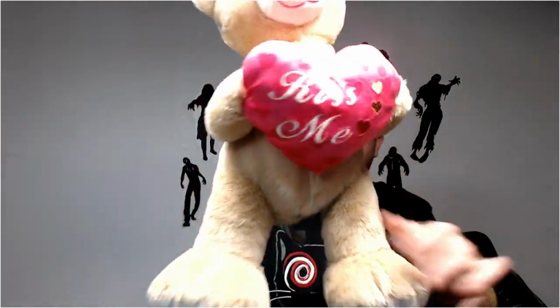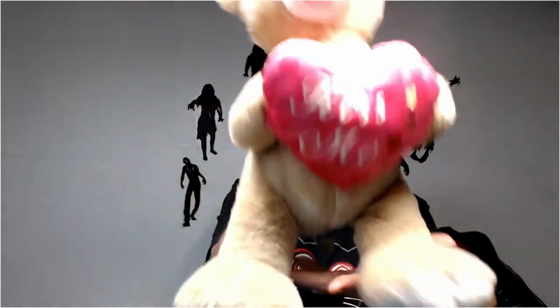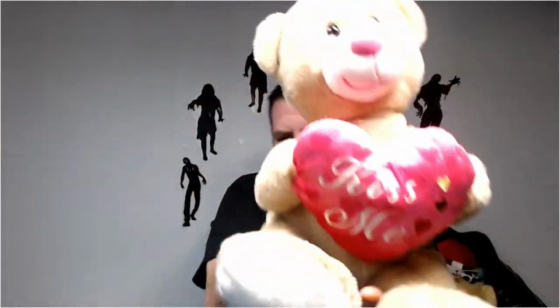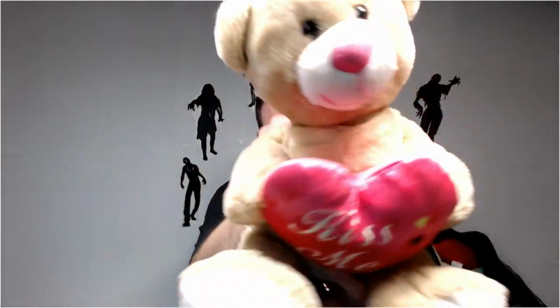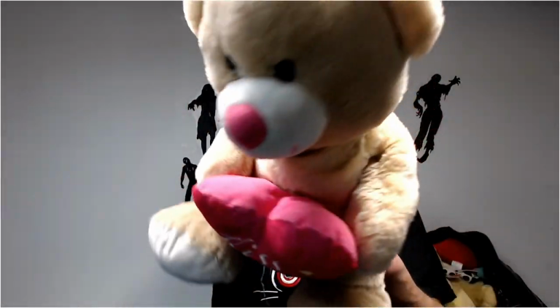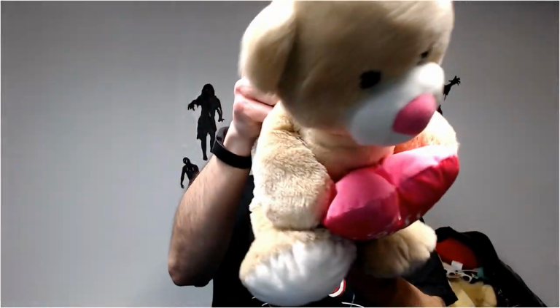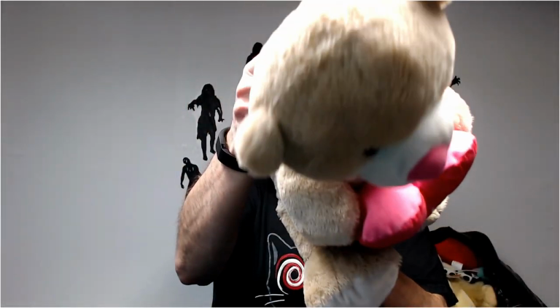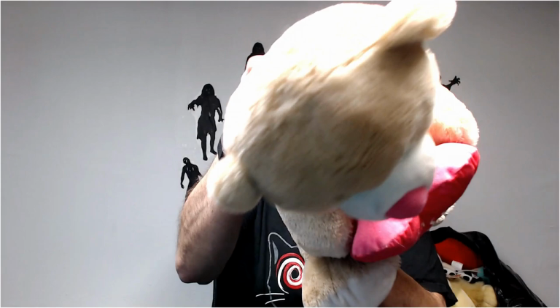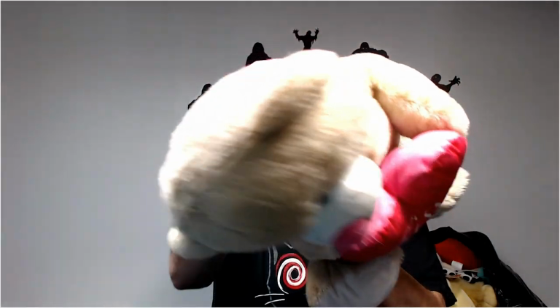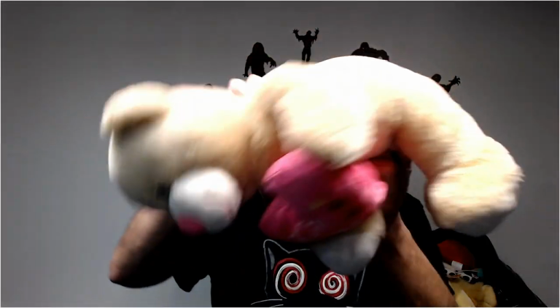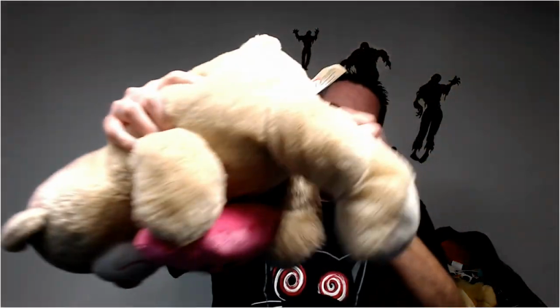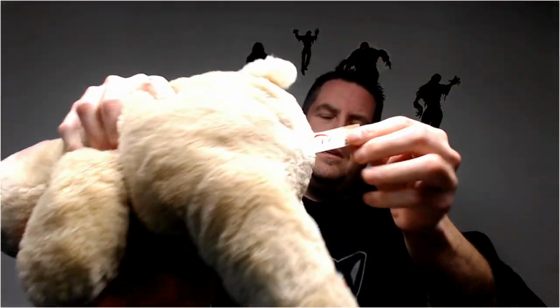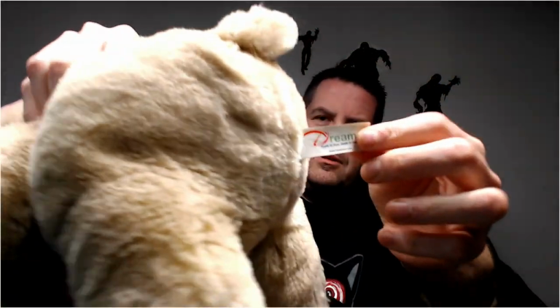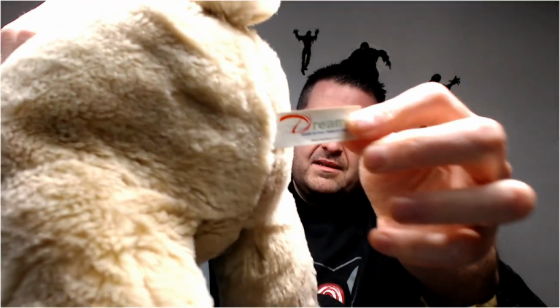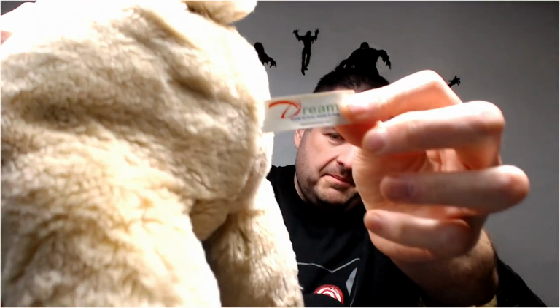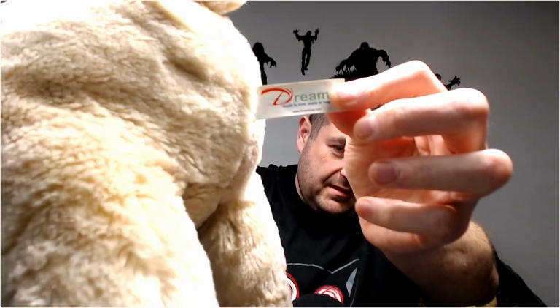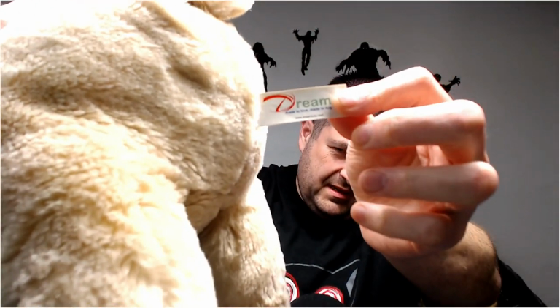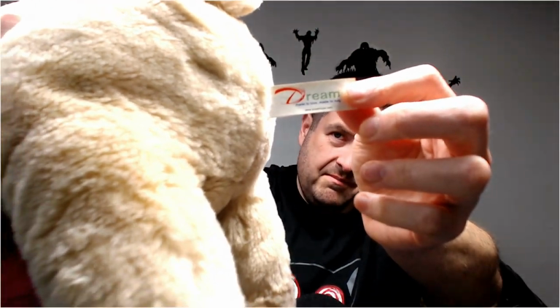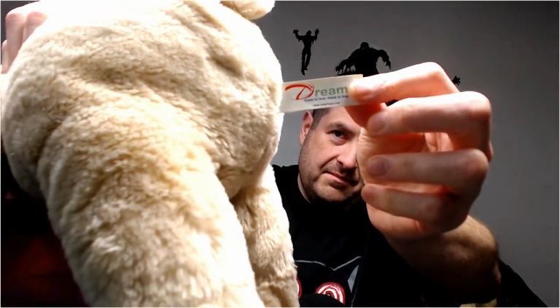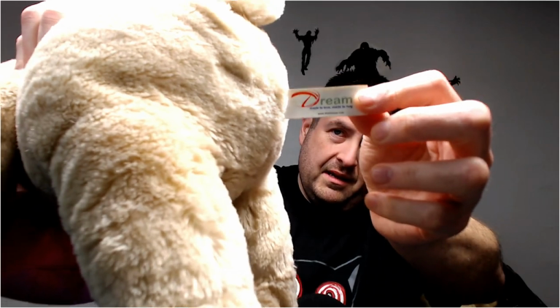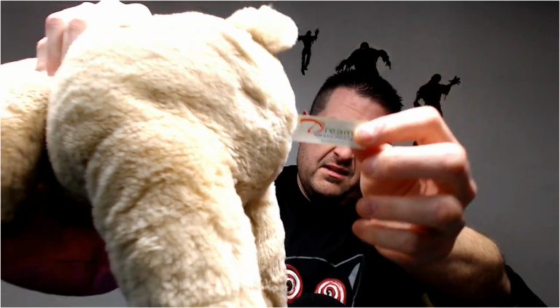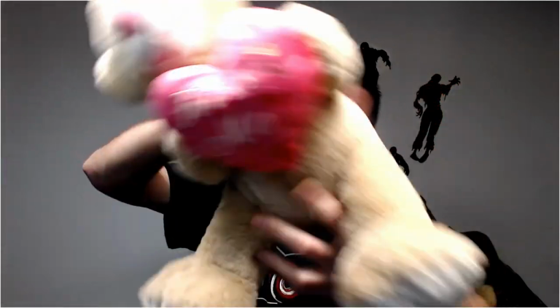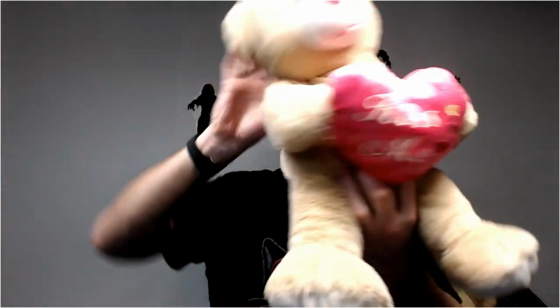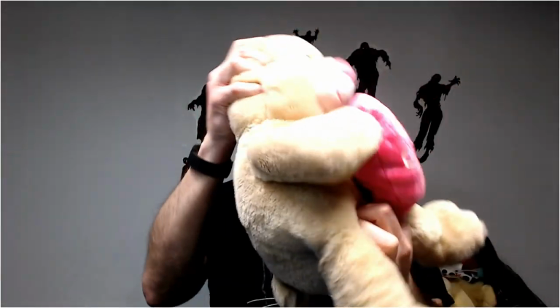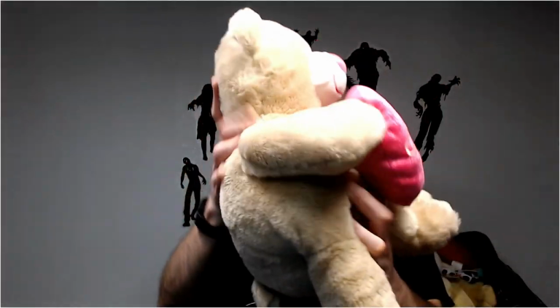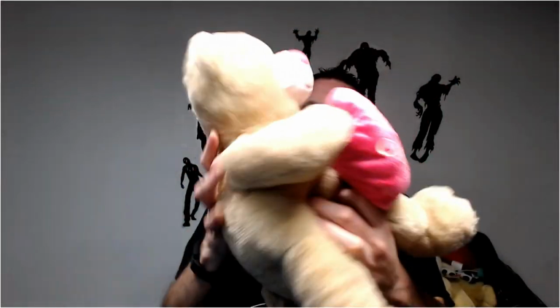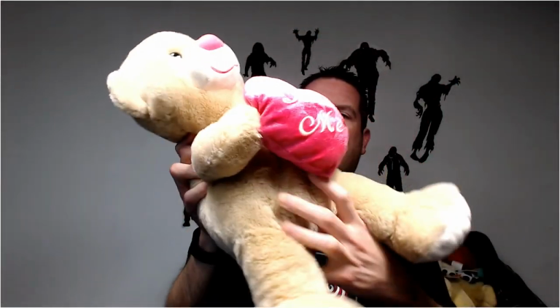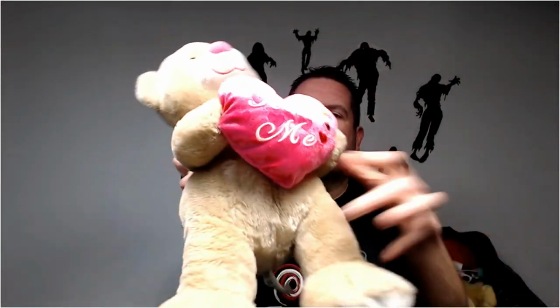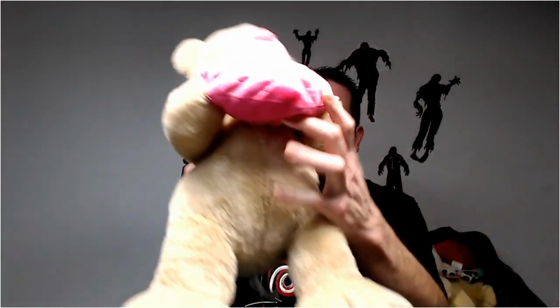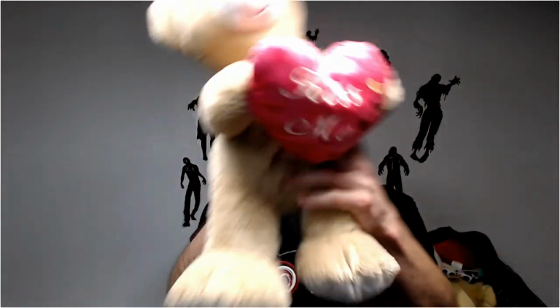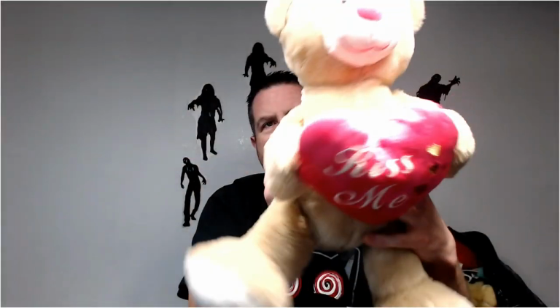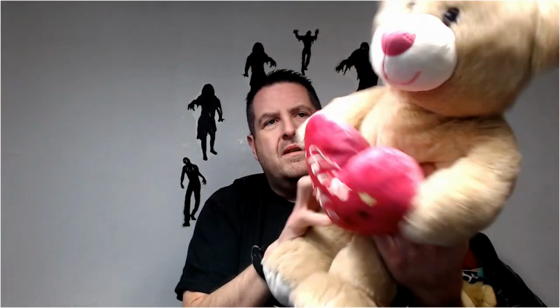Kiss me bear. This is Dream — Dream usually makes like puppets and stuff, but they do make some toys. Not the best quality, but not the worst either. He's decent. Probably 20 bucks.